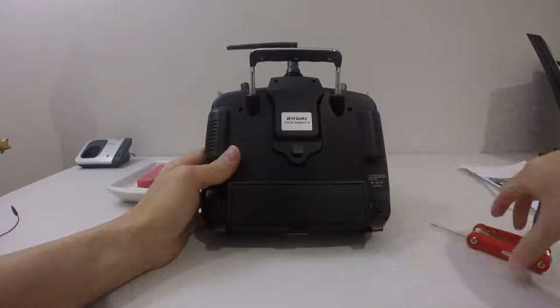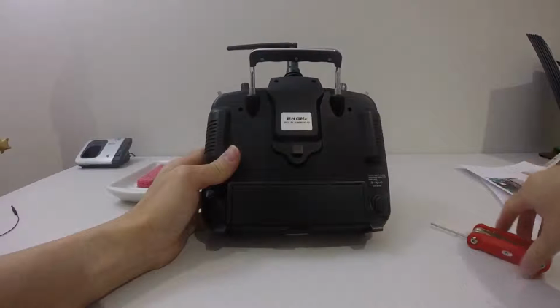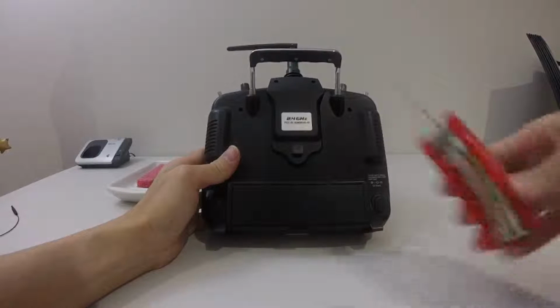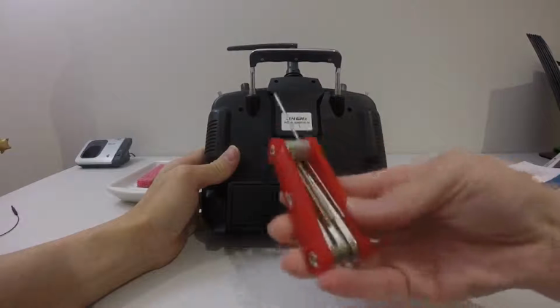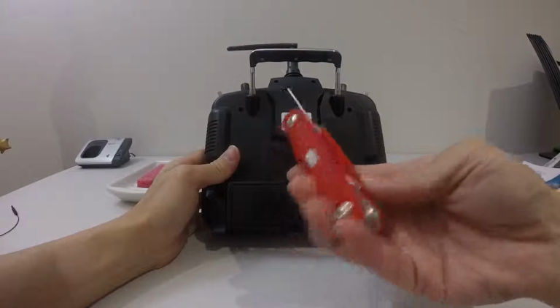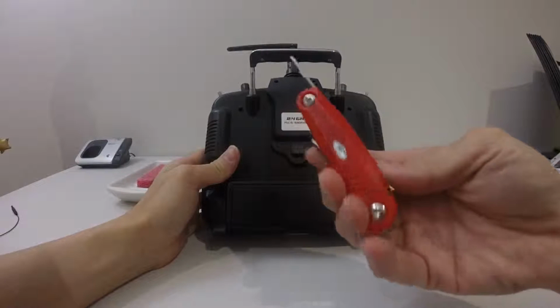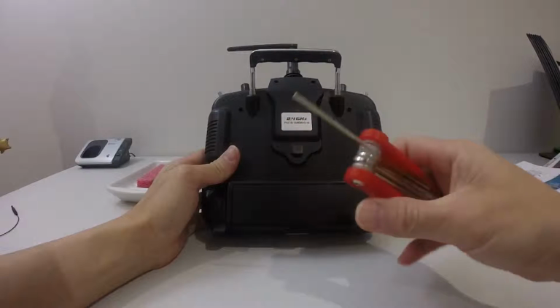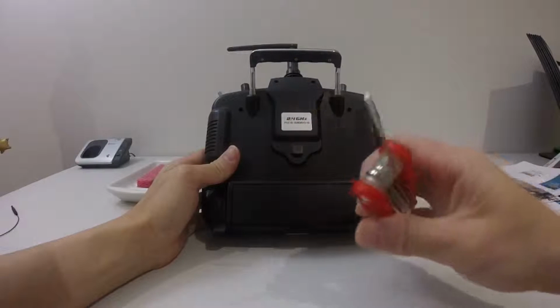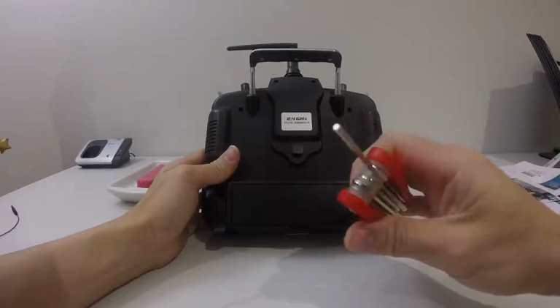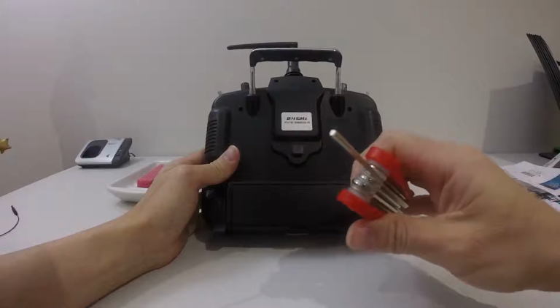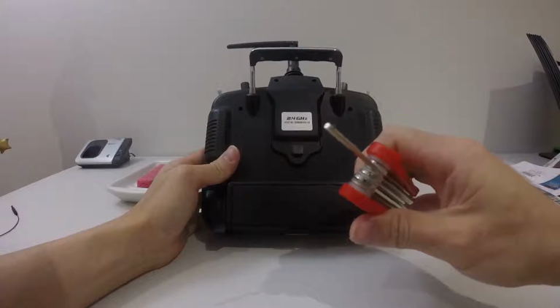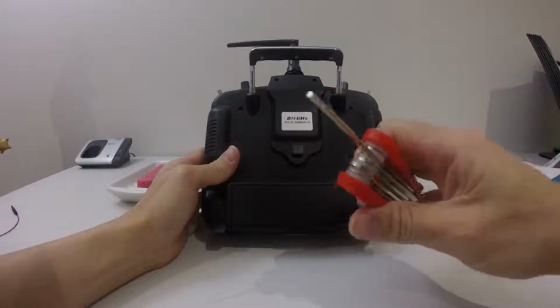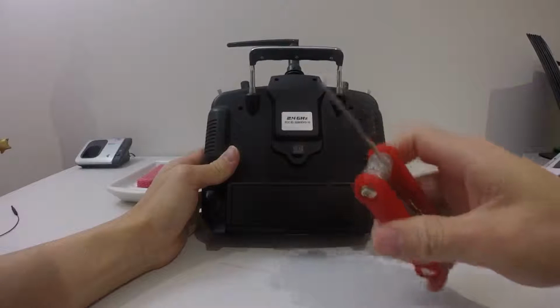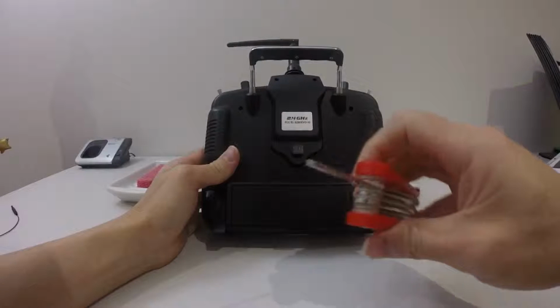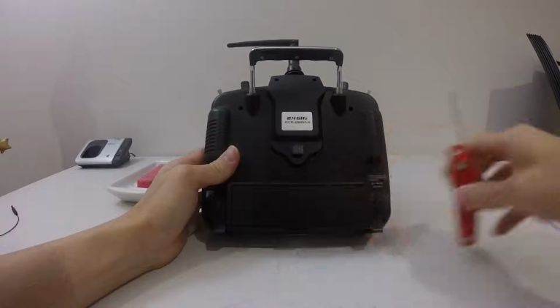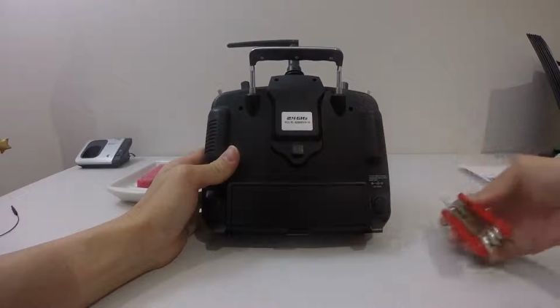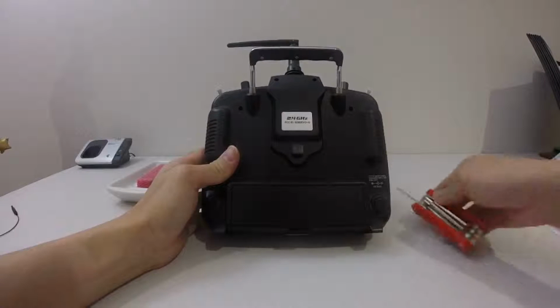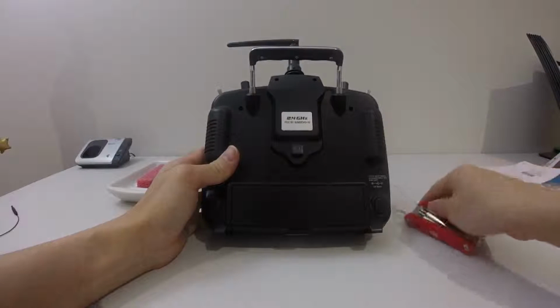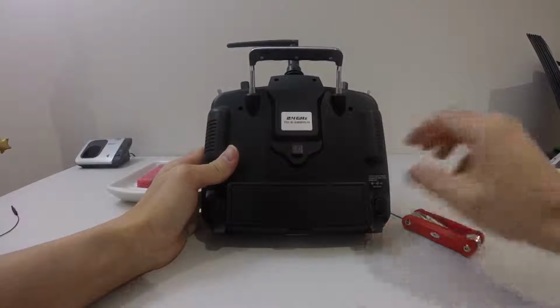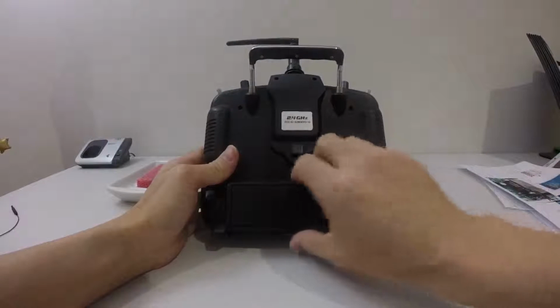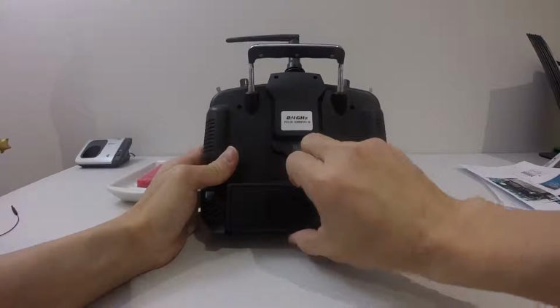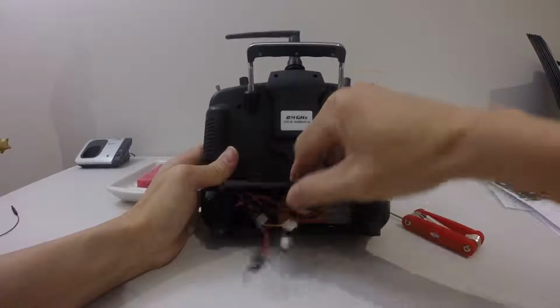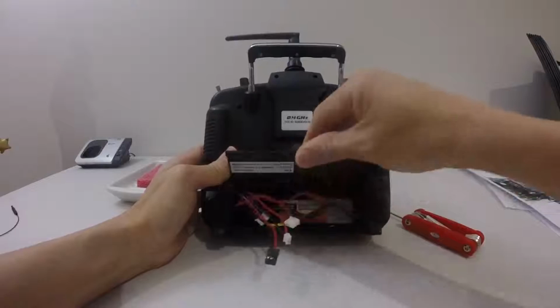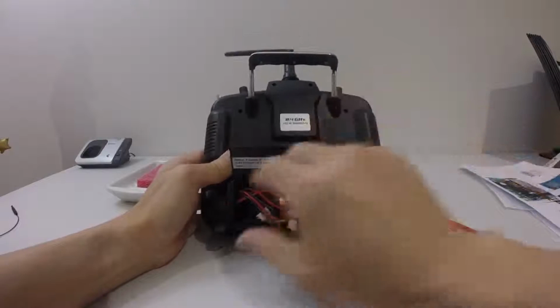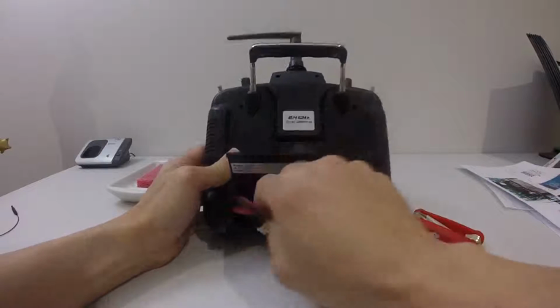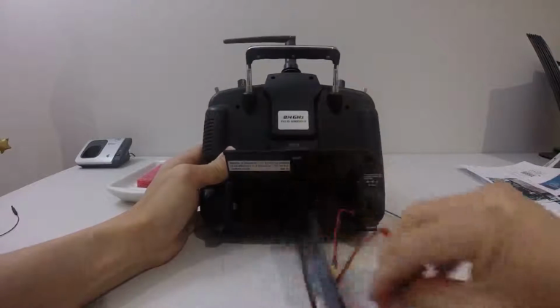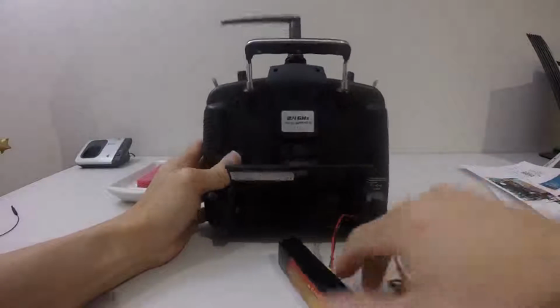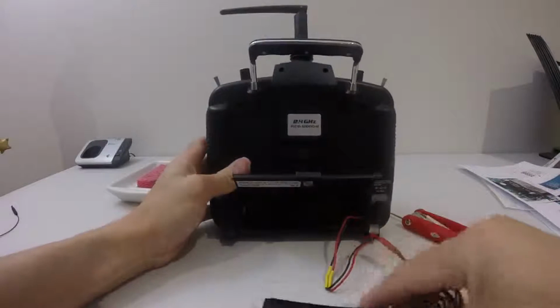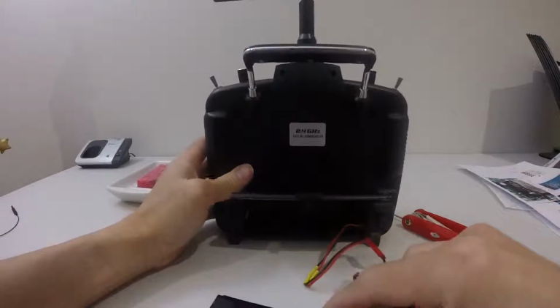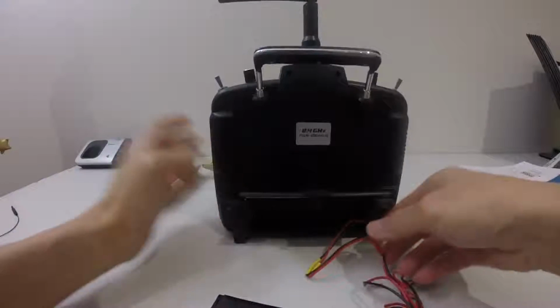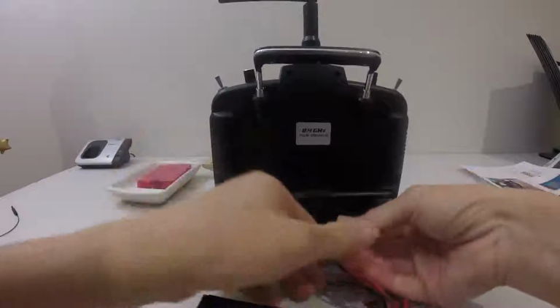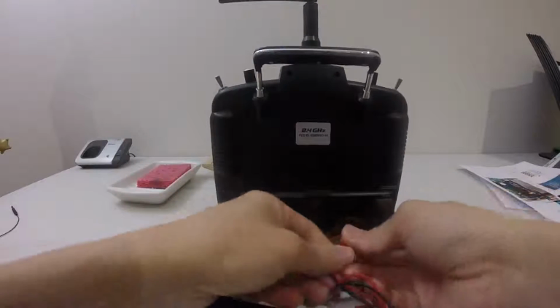you need a hex screw, and that's the size of the screw, and you need to take out the battery. So that's my battery, the LiPo.